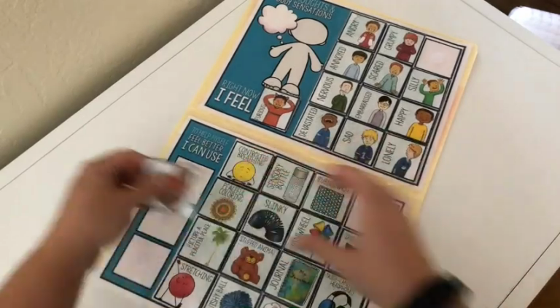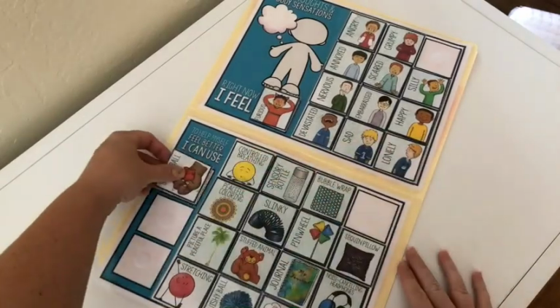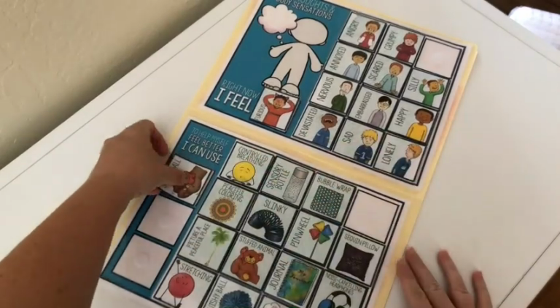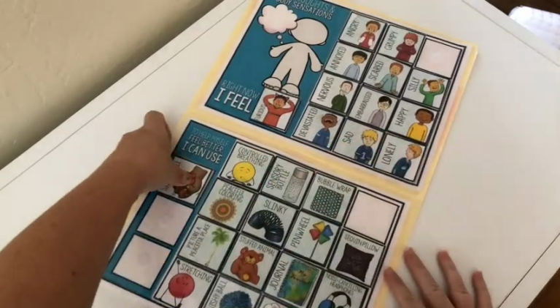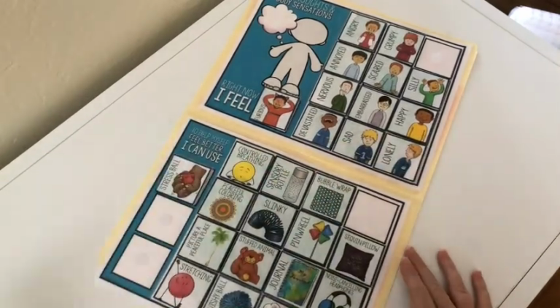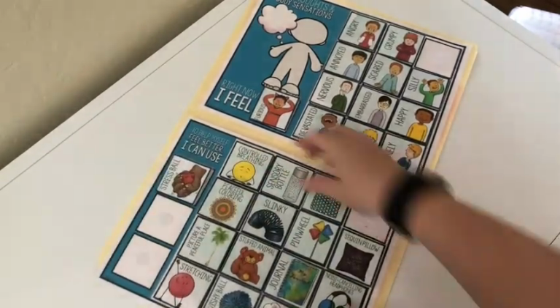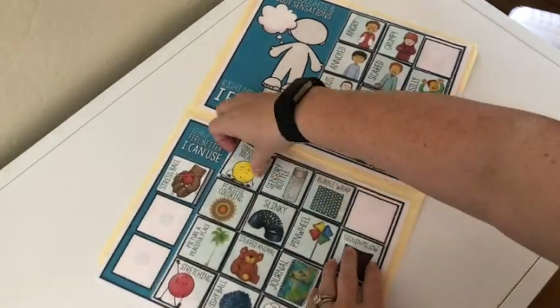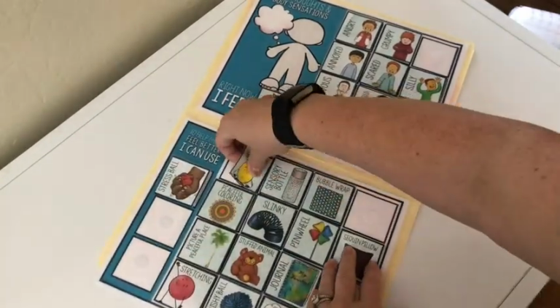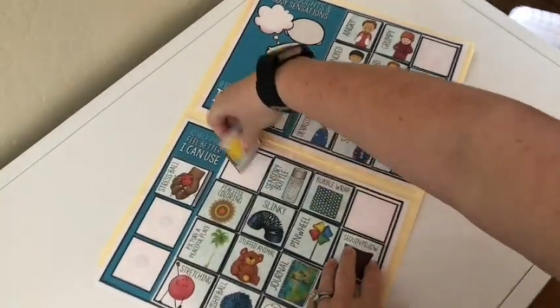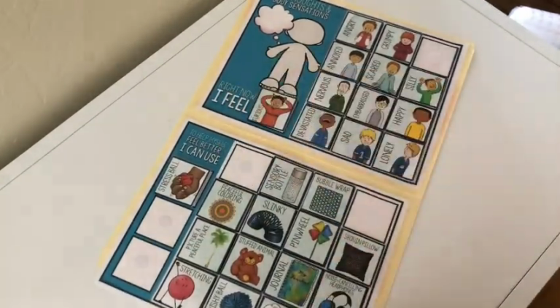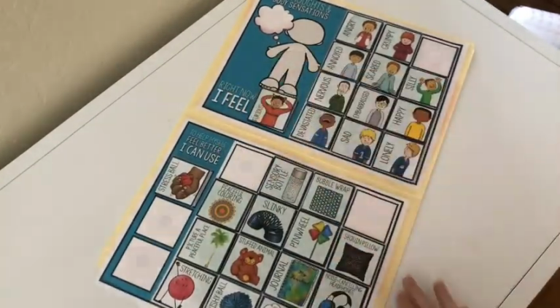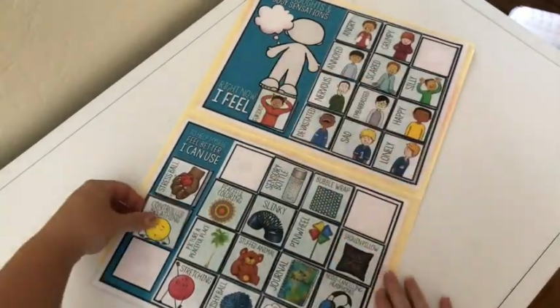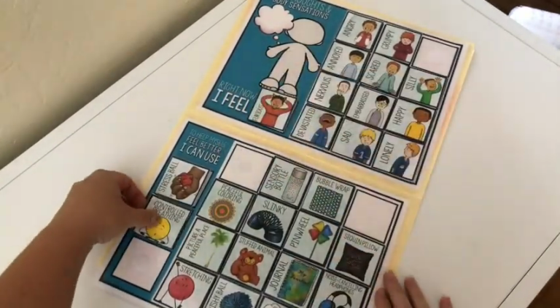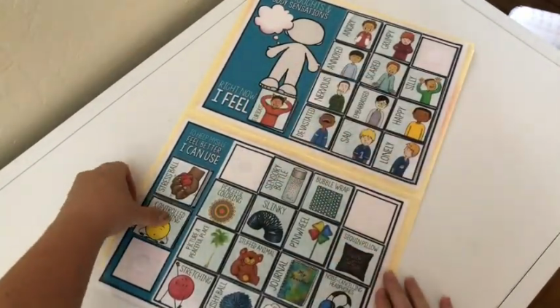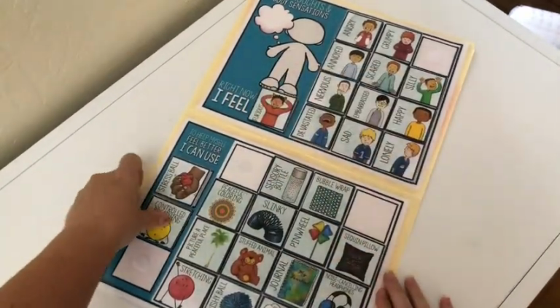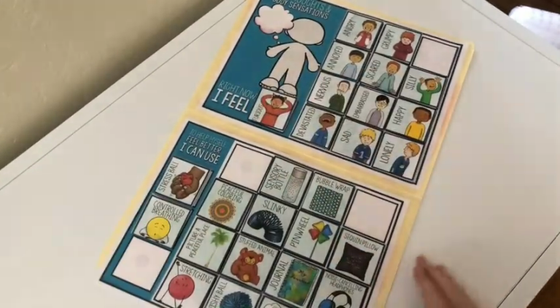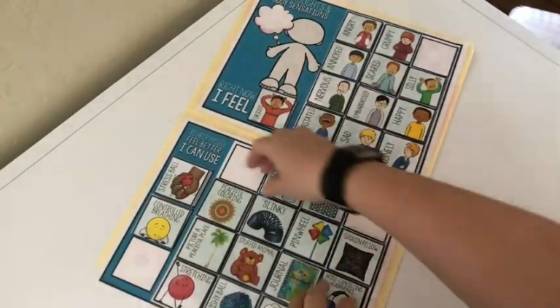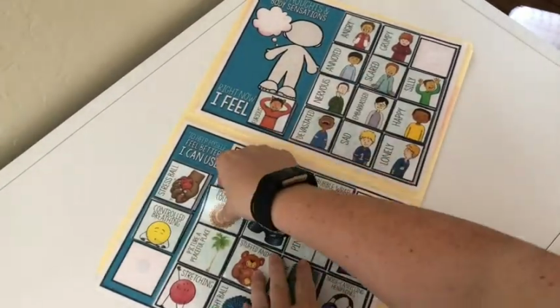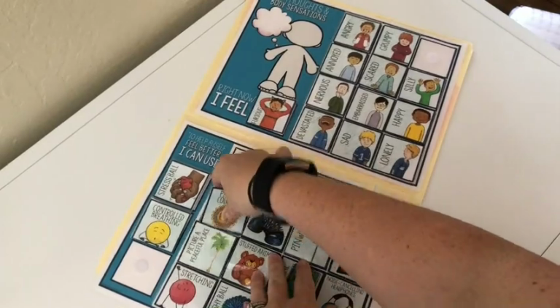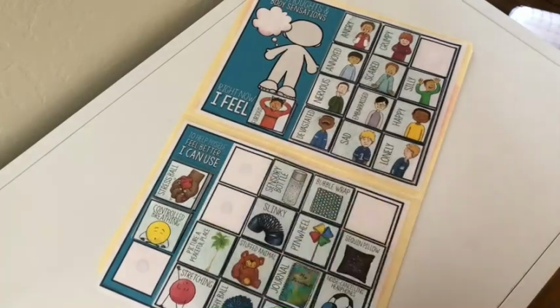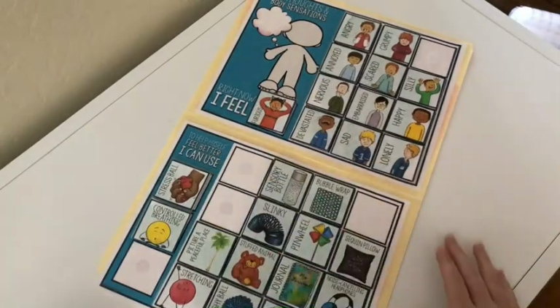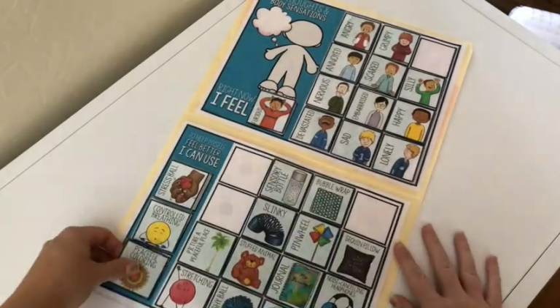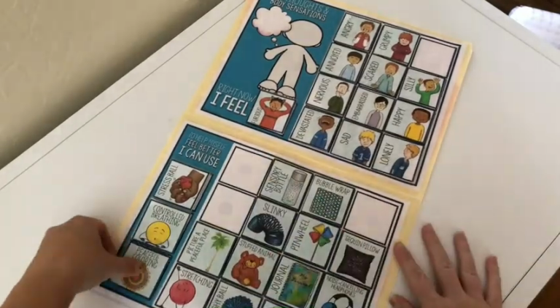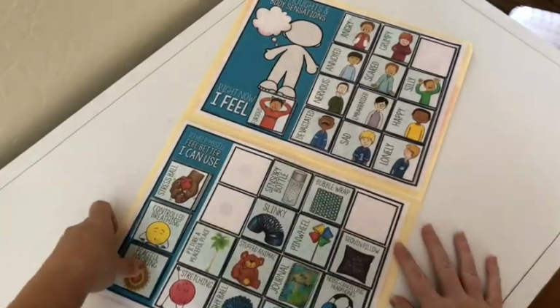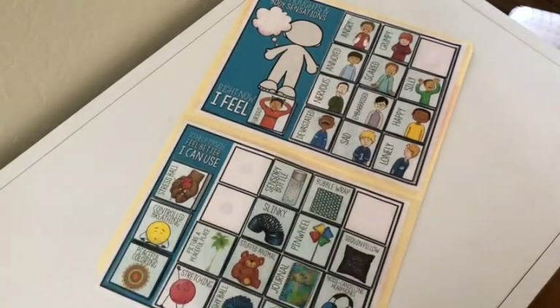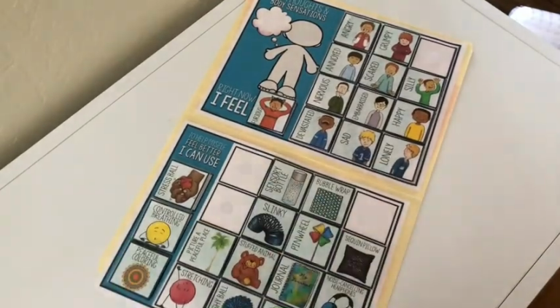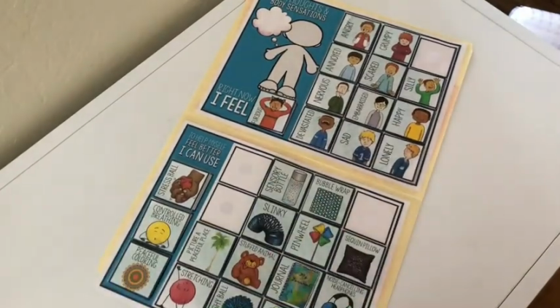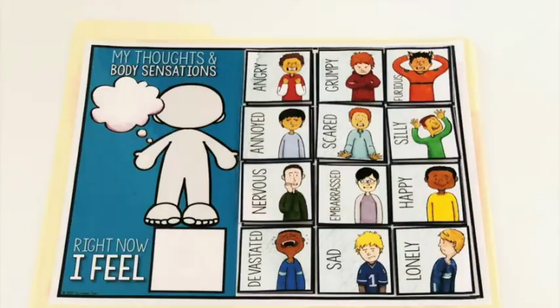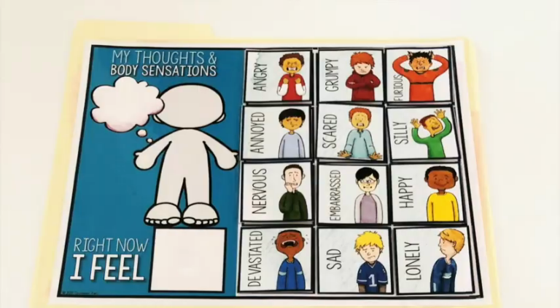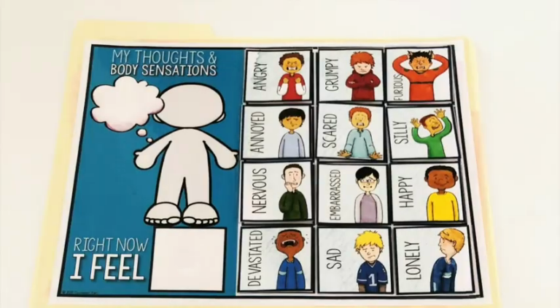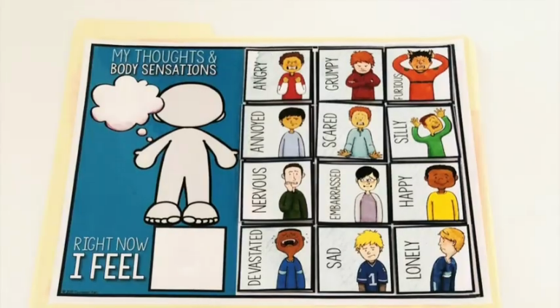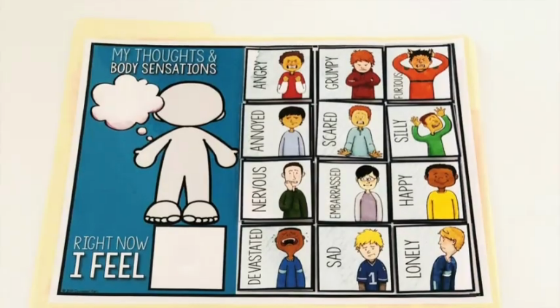When your students visit your calming corner, they can choose the feeling that they're experiencing and then they can take the strategies that they're going to use and velcro them right there in your file folder.